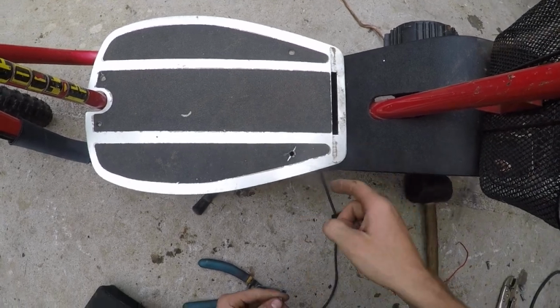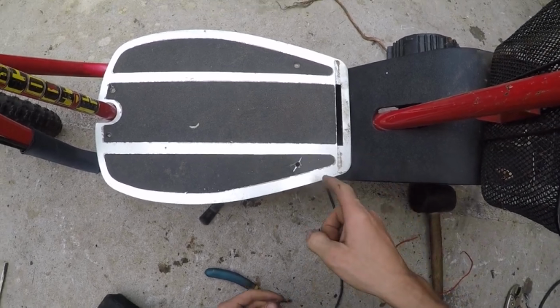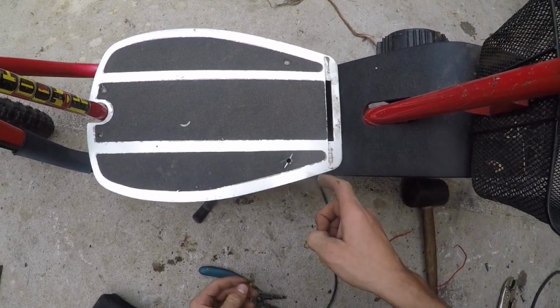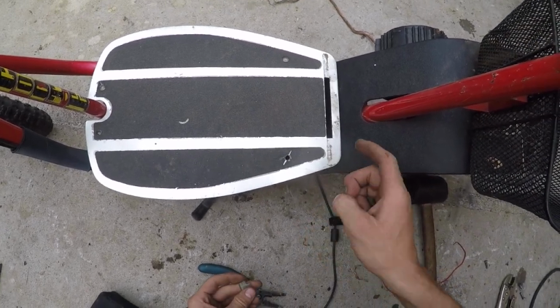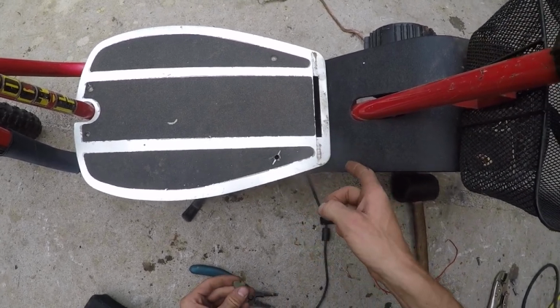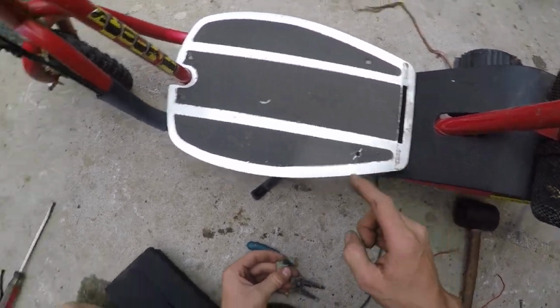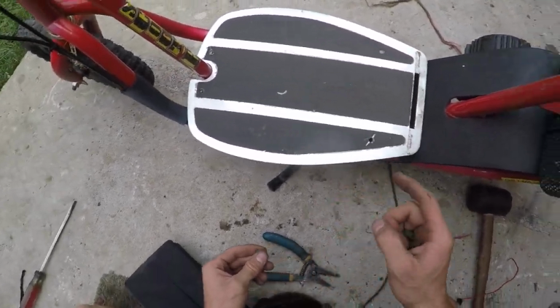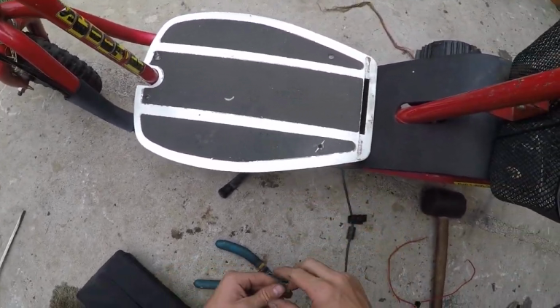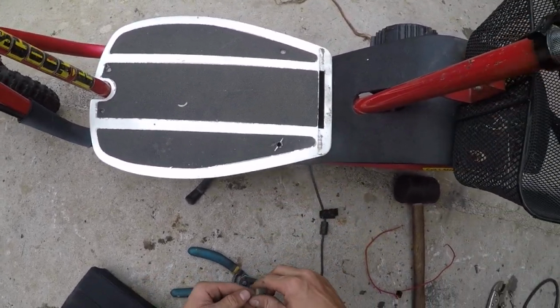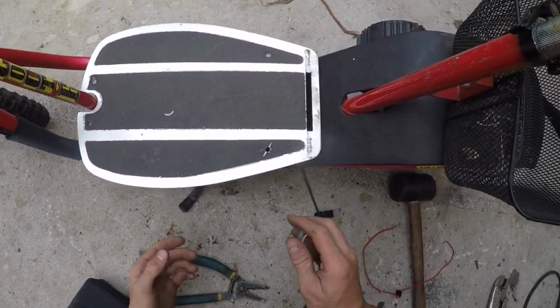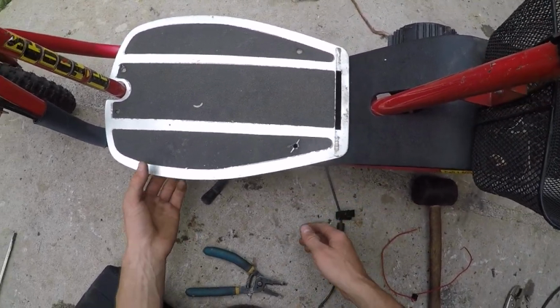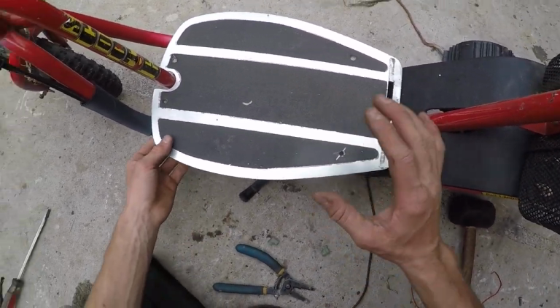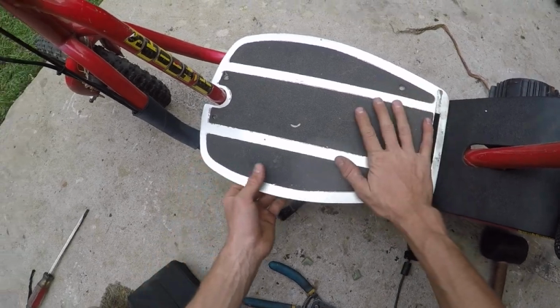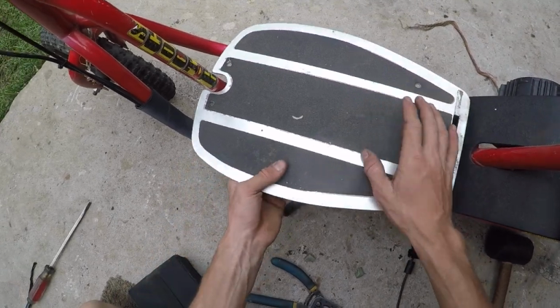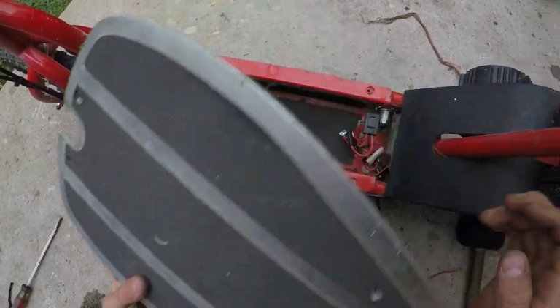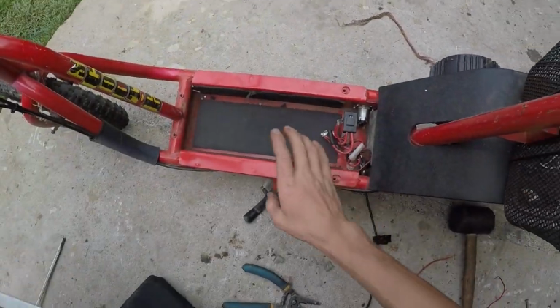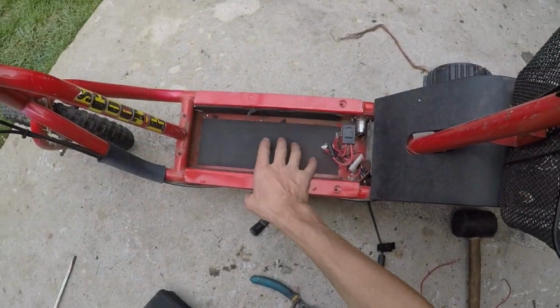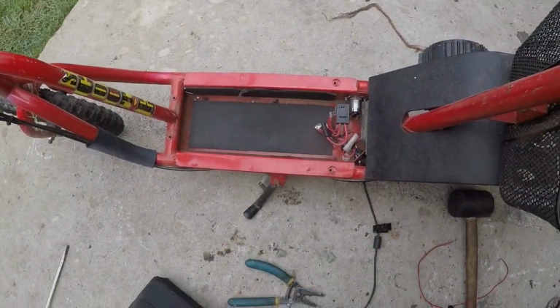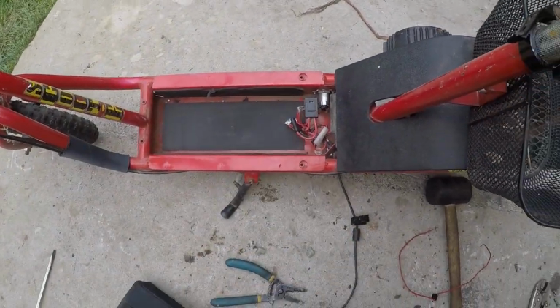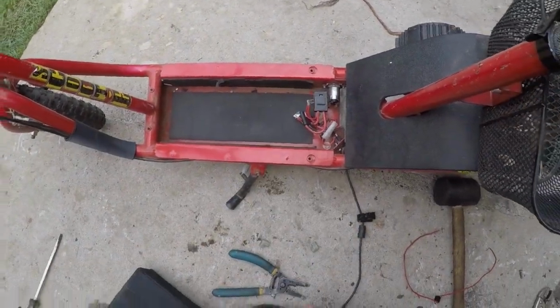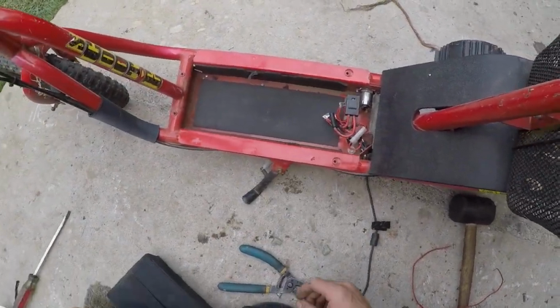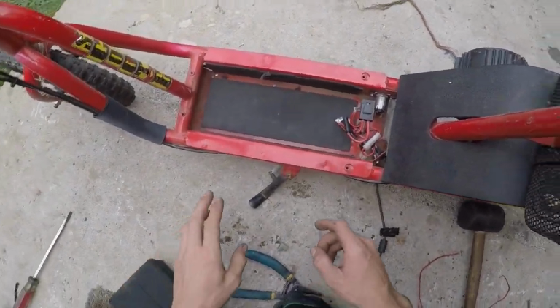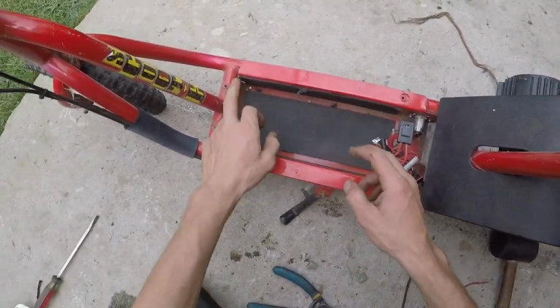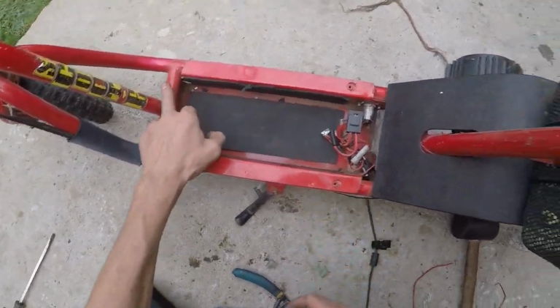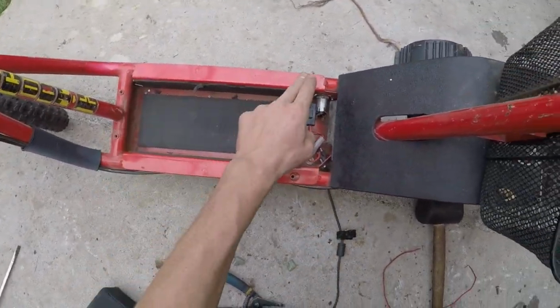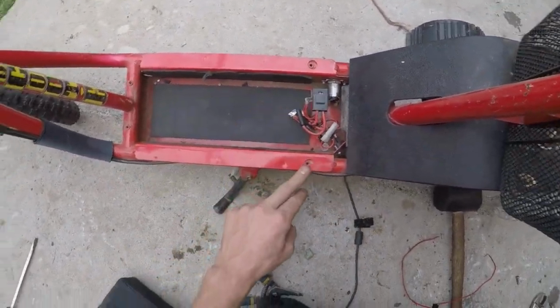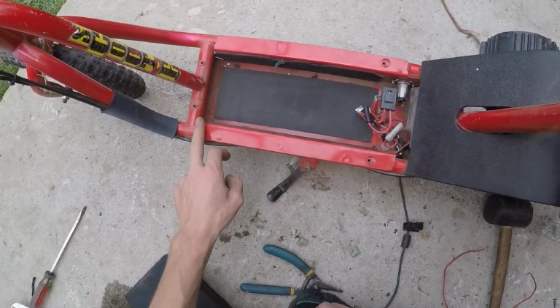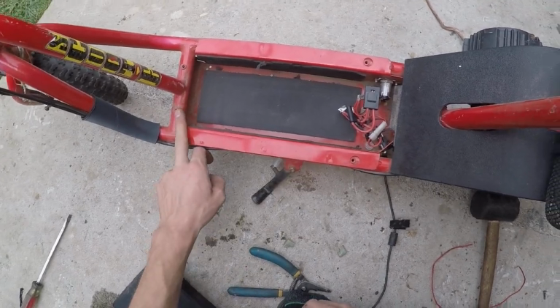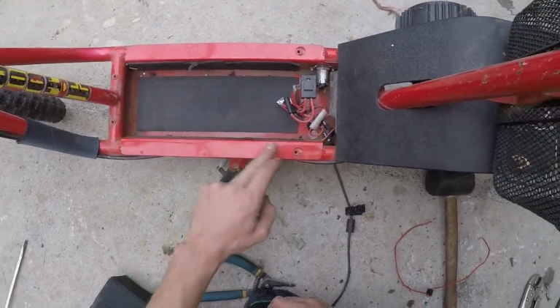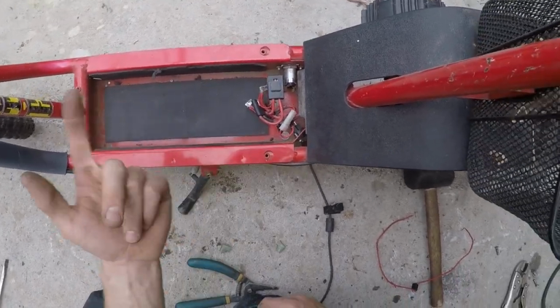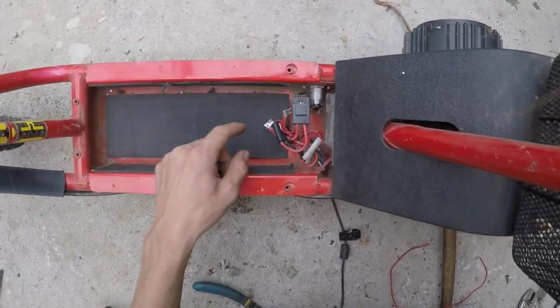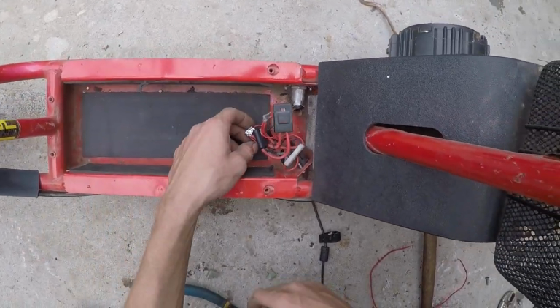To start your scooter without a key, you need to remove this cover and remove the battery. There's four bolts right here, they're all on plus, just pull them out.